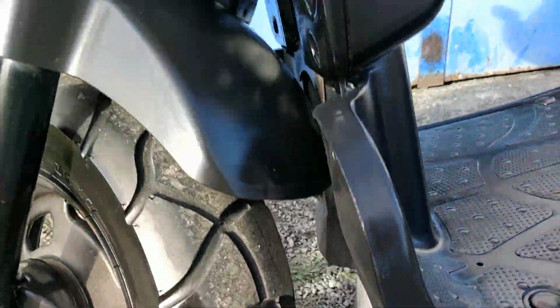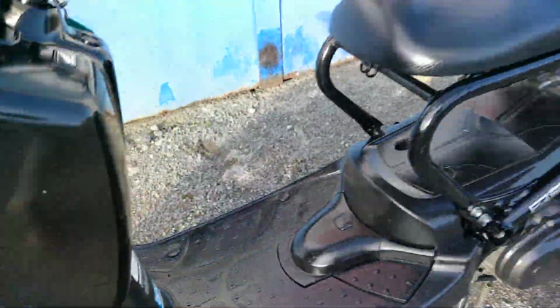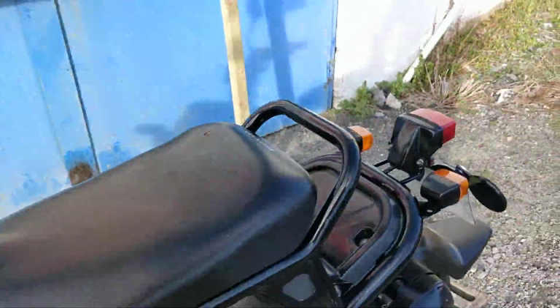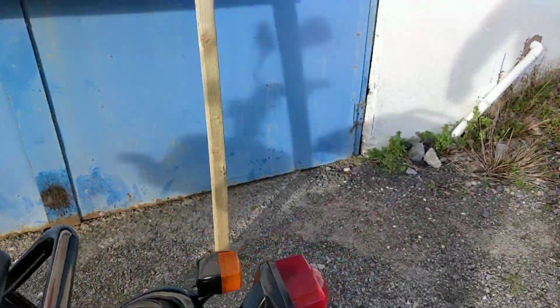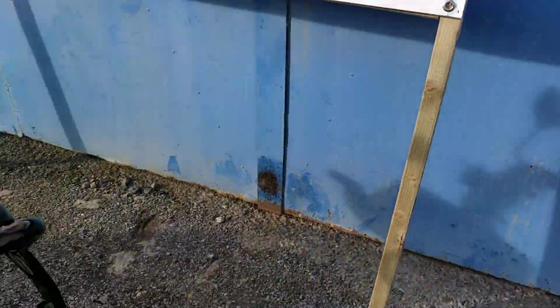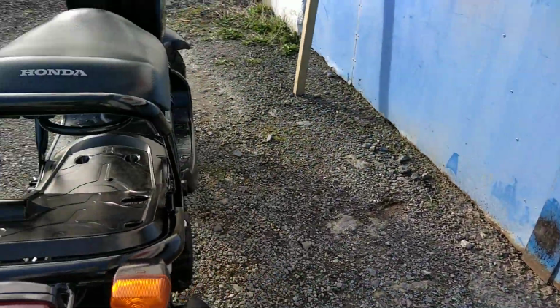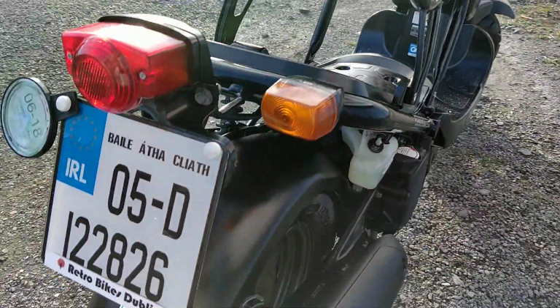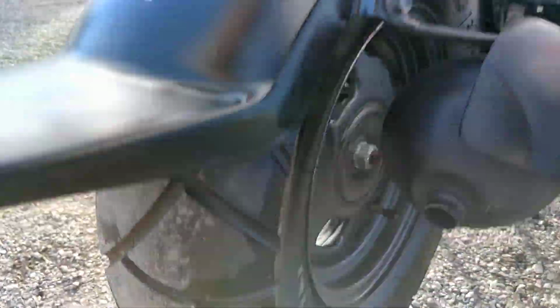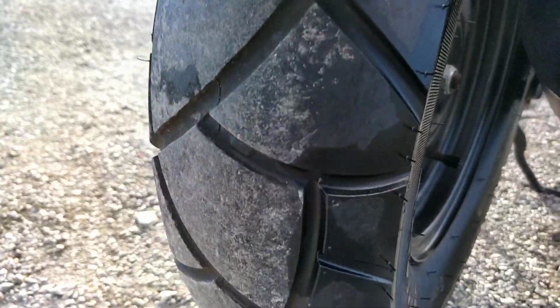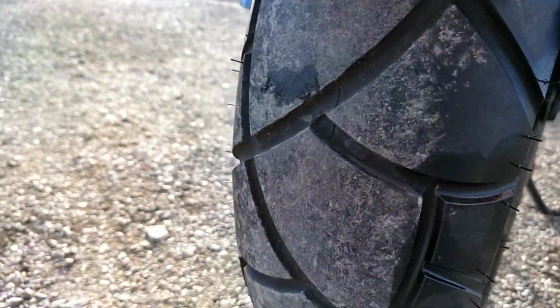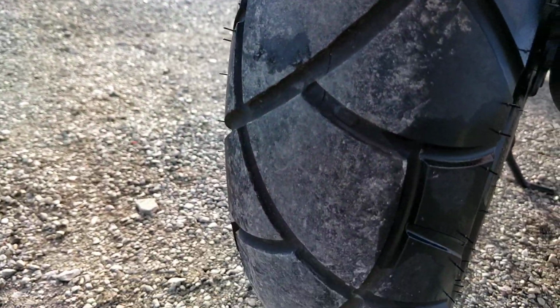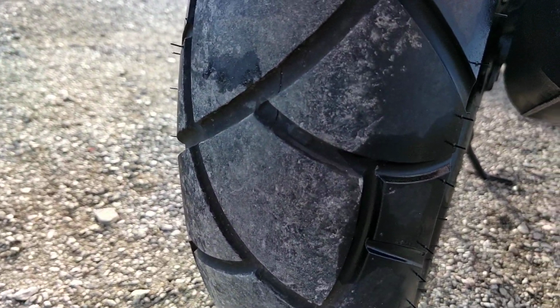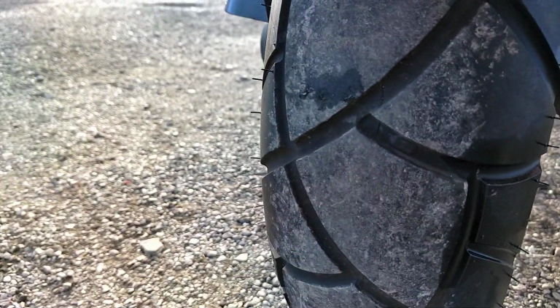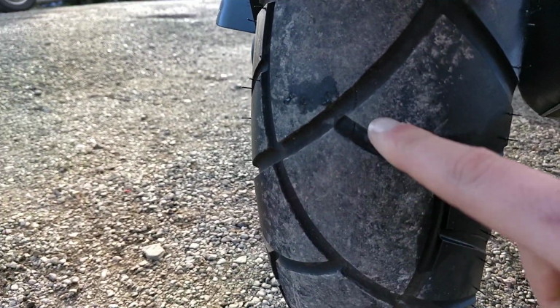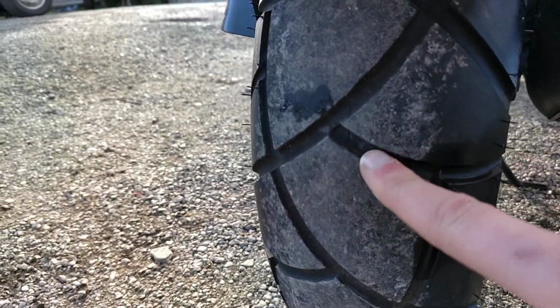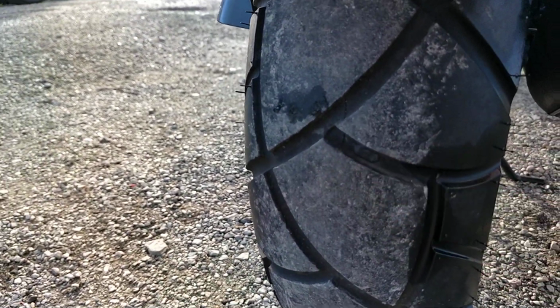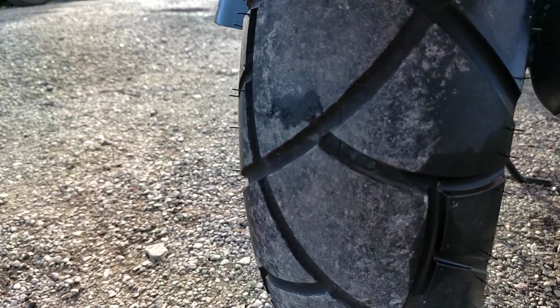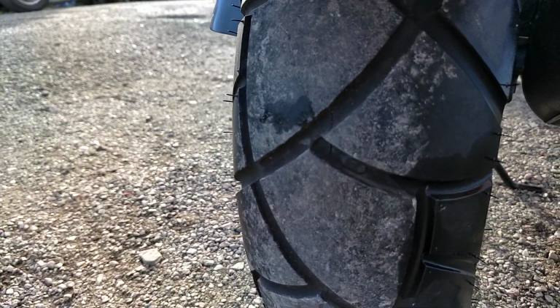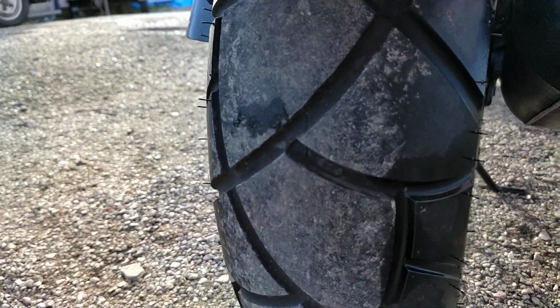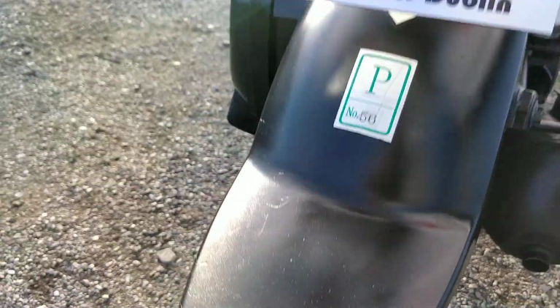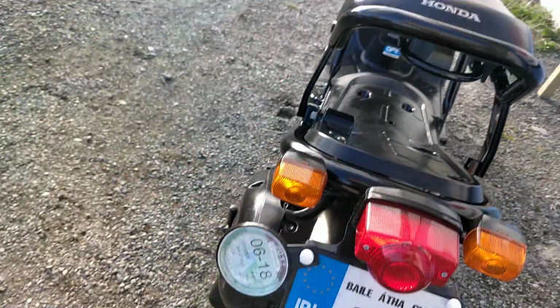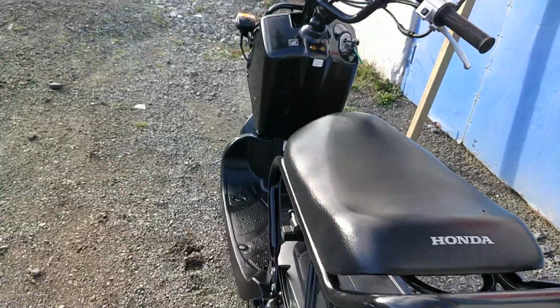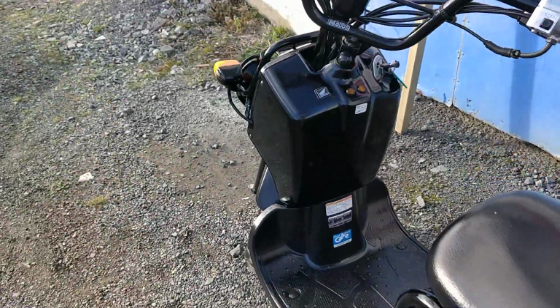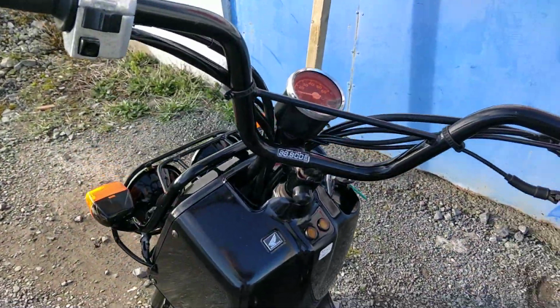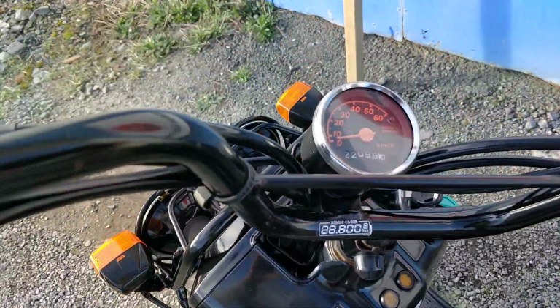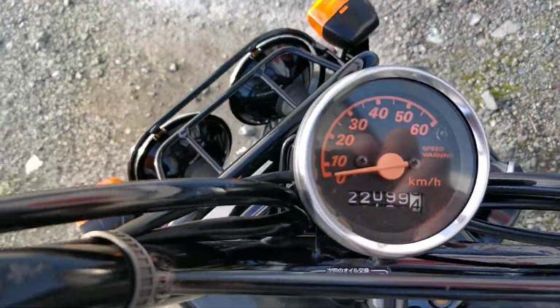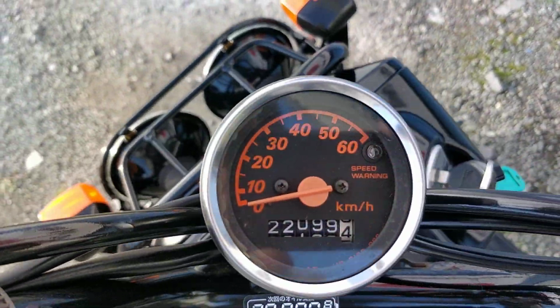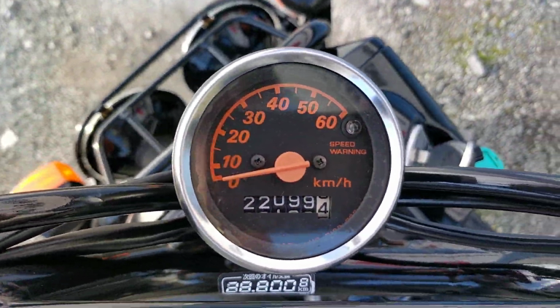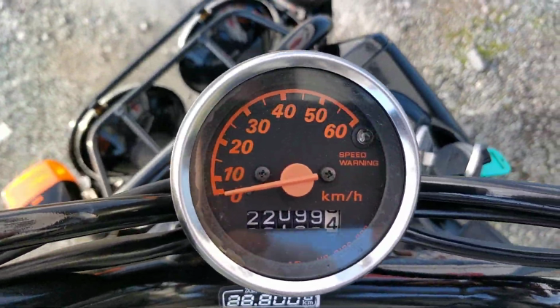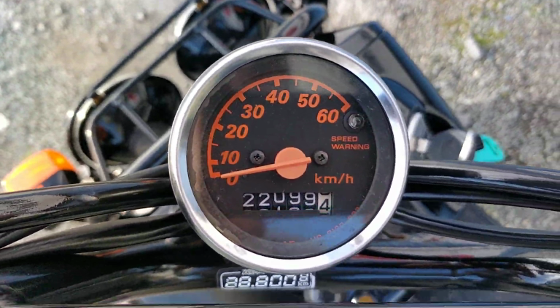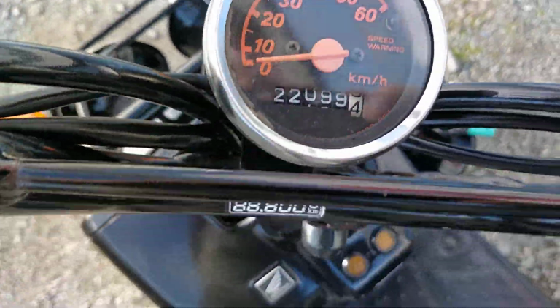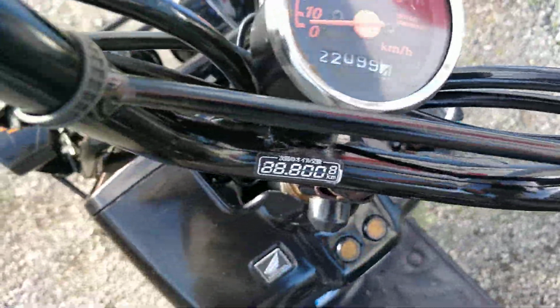Rear tyre — no need for changing, loads of tread left. And just to show you, it's 22,000km on the clock.